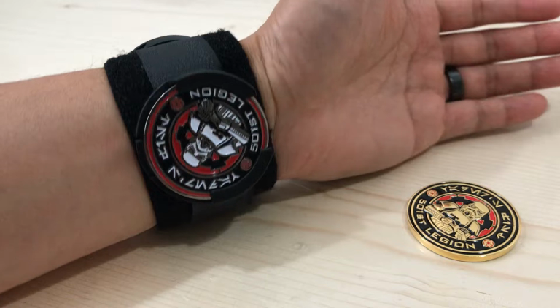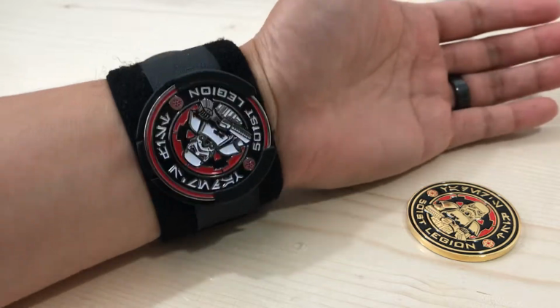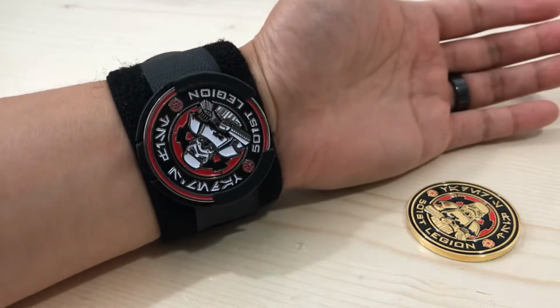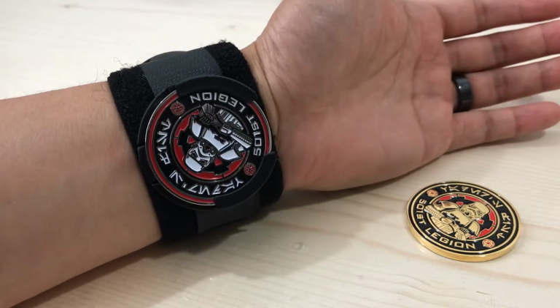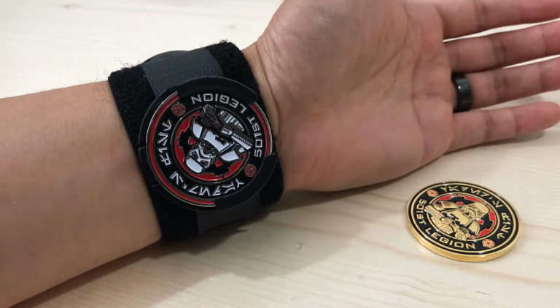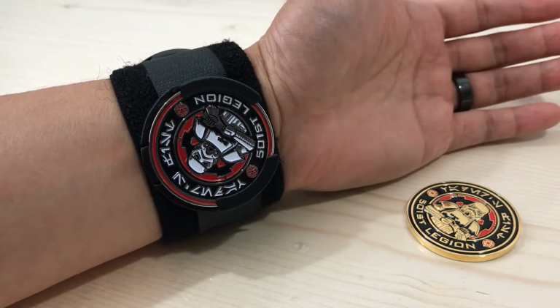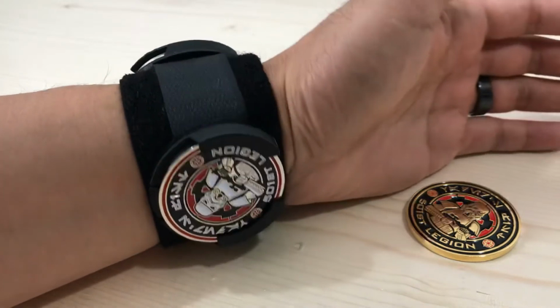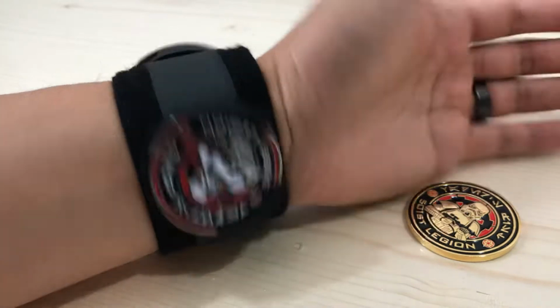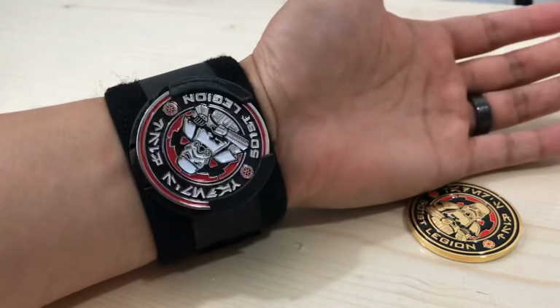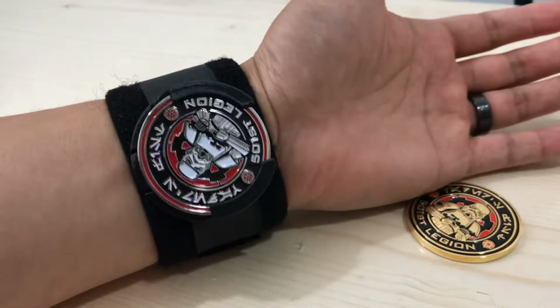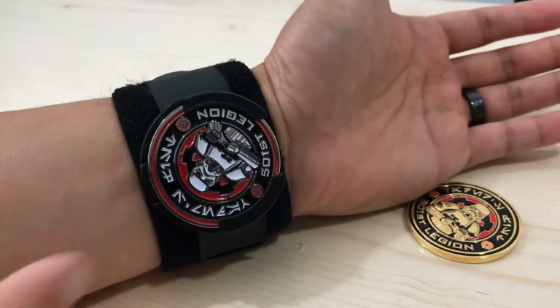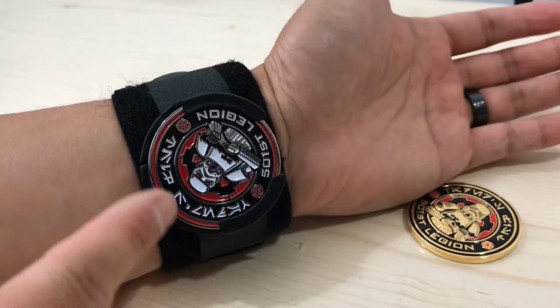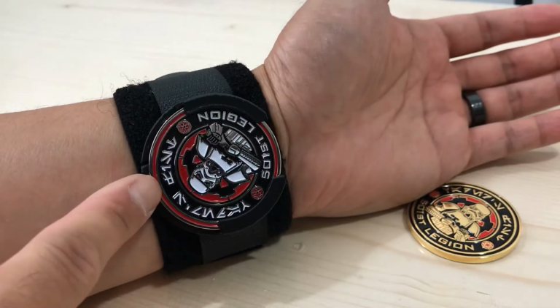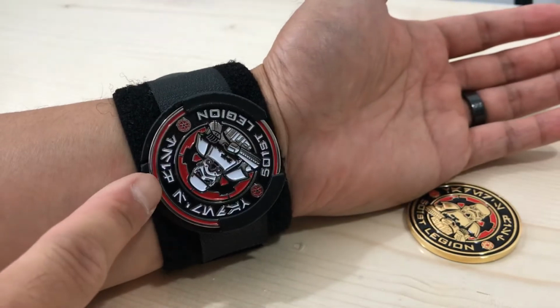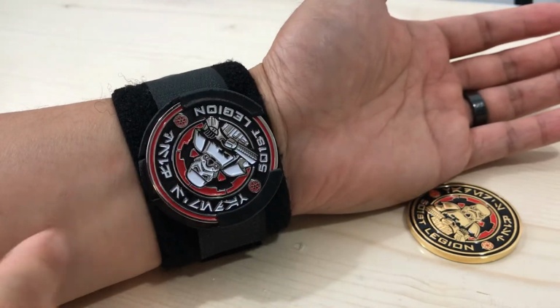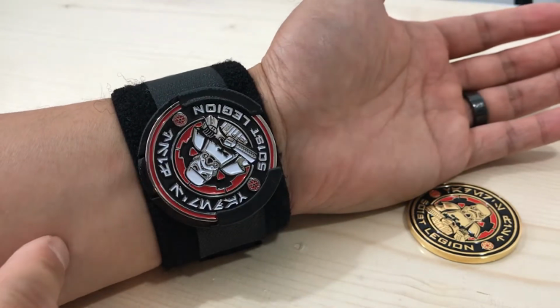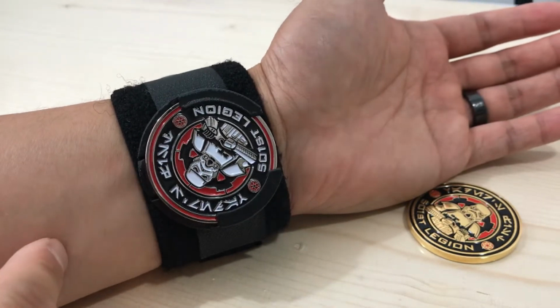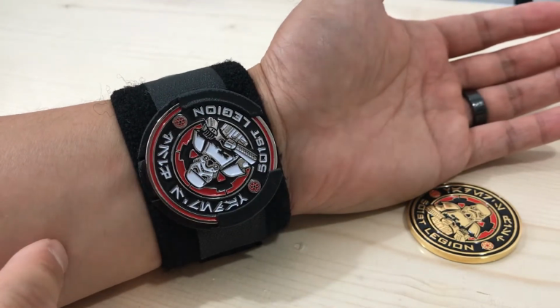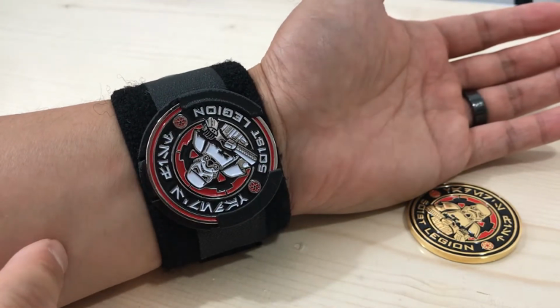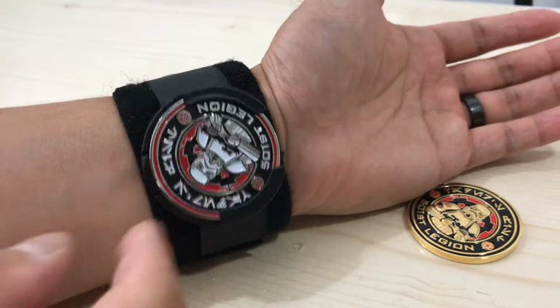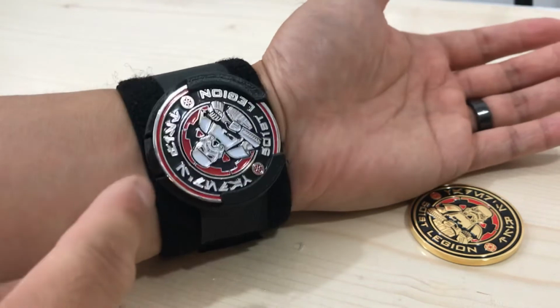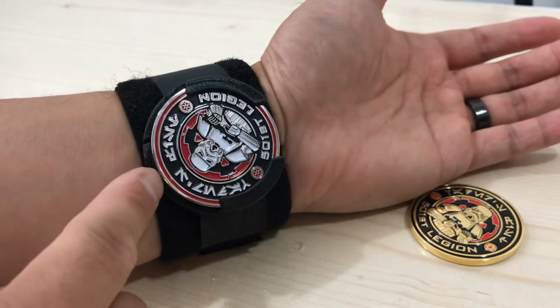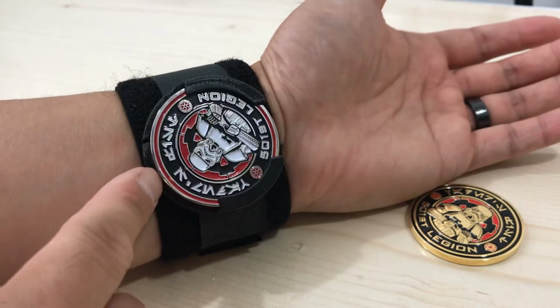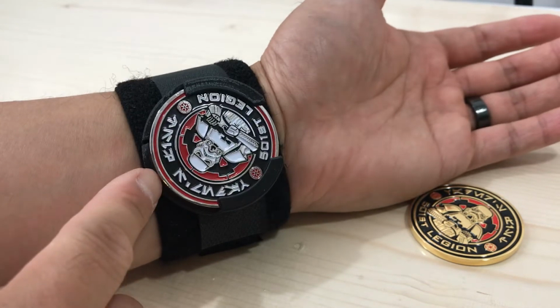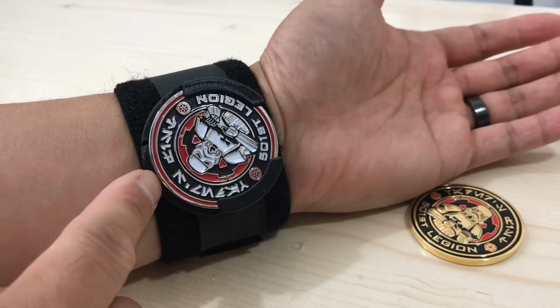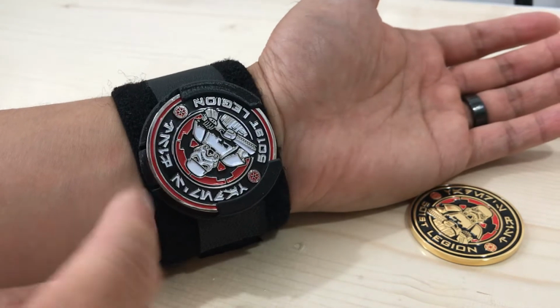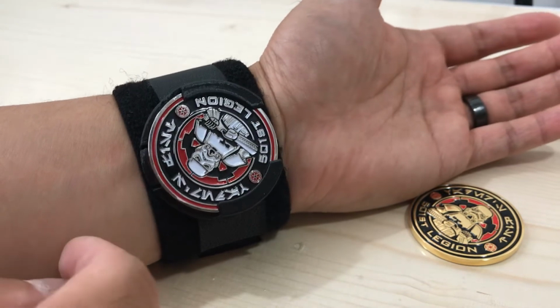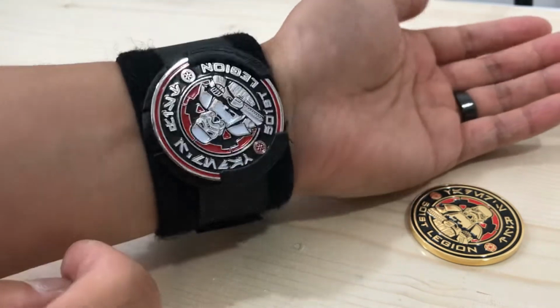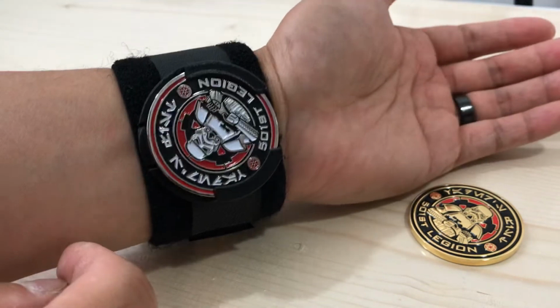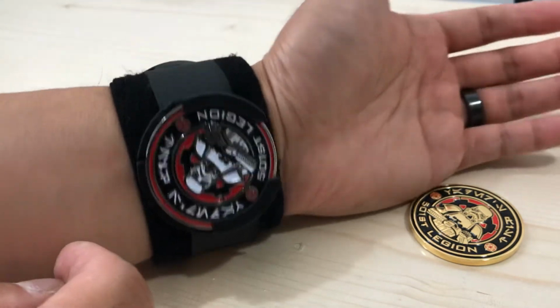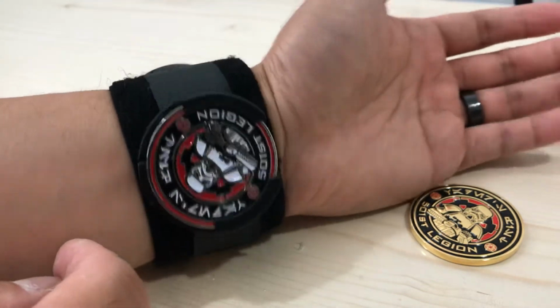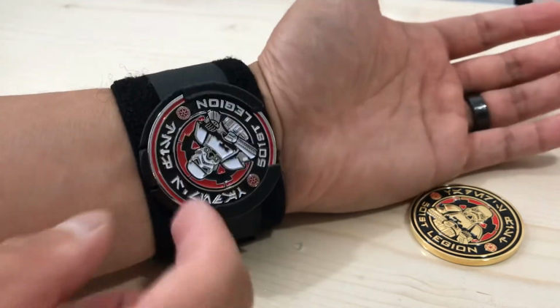Hey everybody, thanks for tuning back in. Just the latest update on the Challenge Coin Holster. This is Mark 9 — the 9th version now.